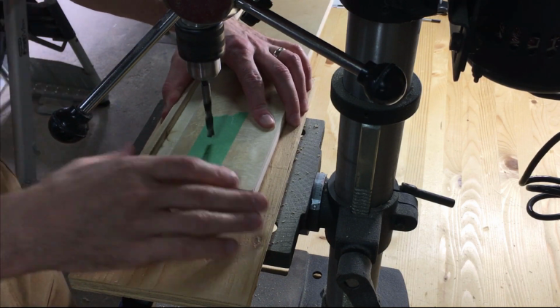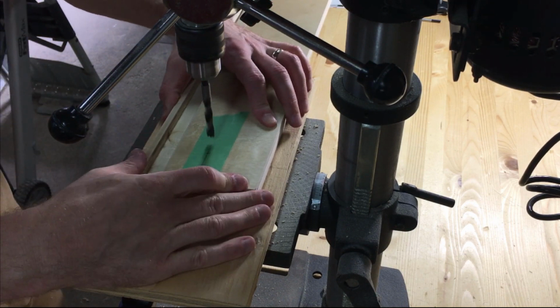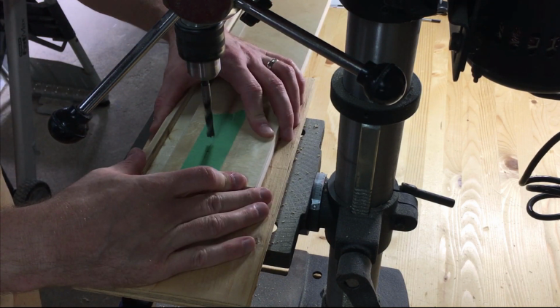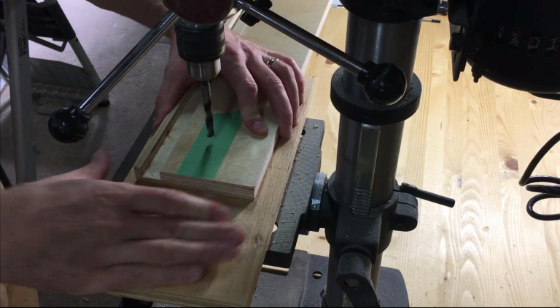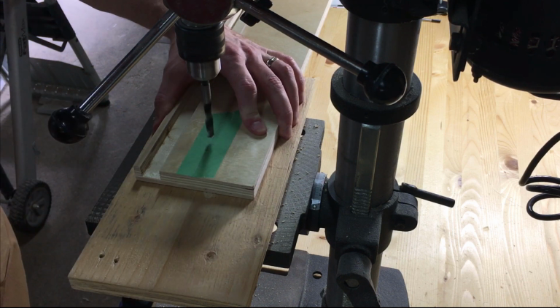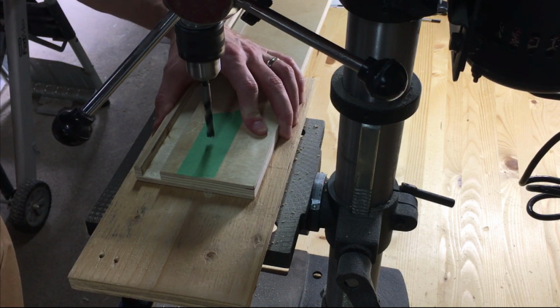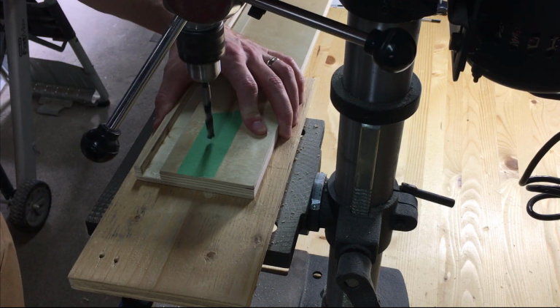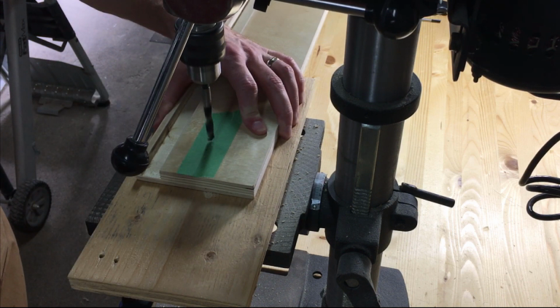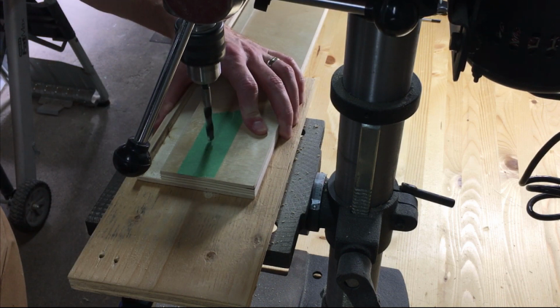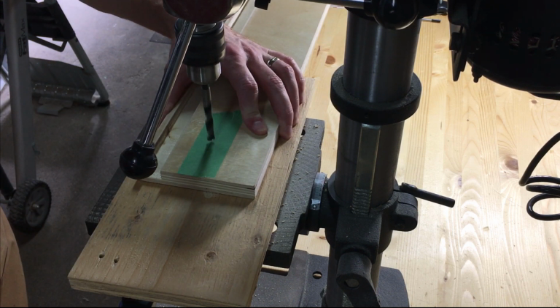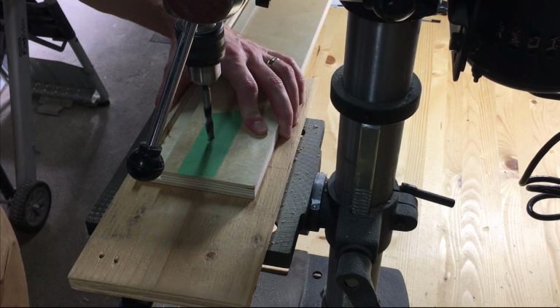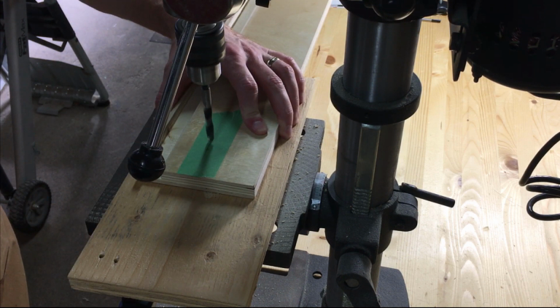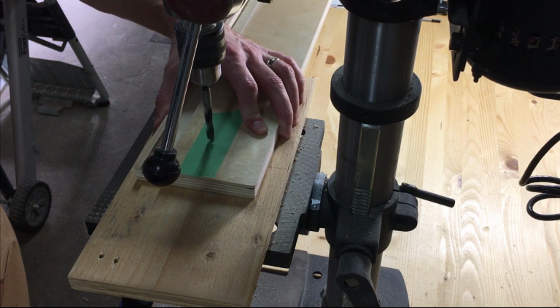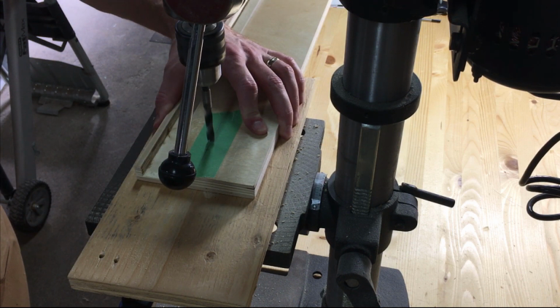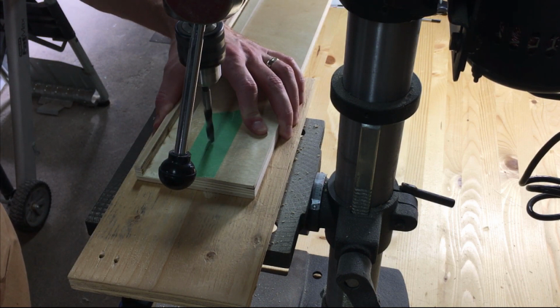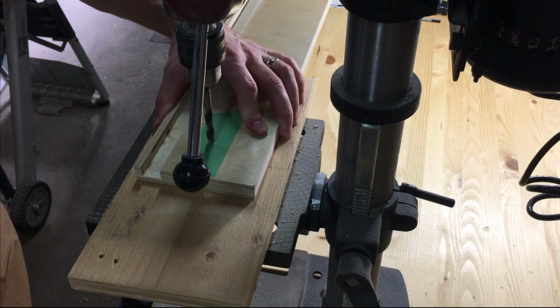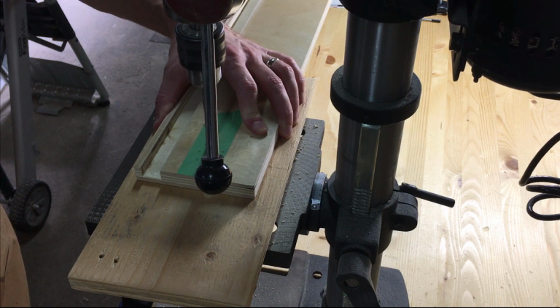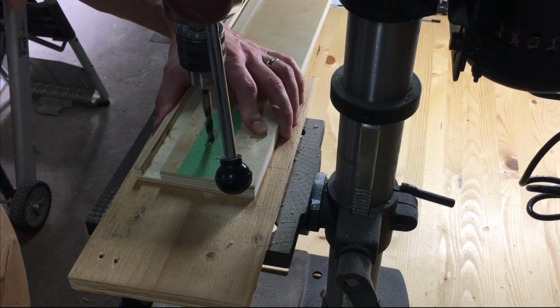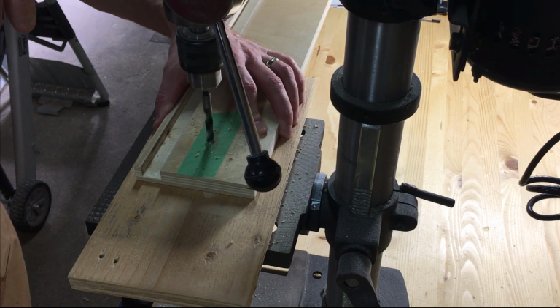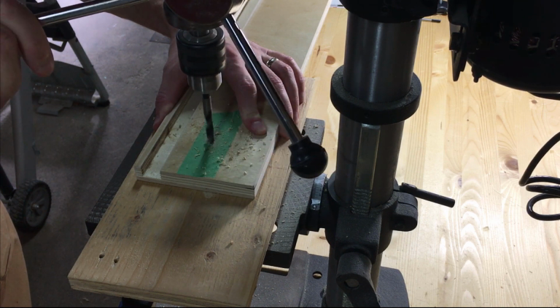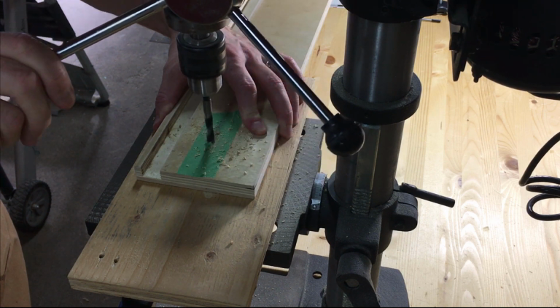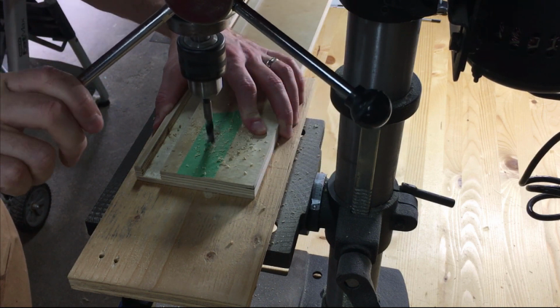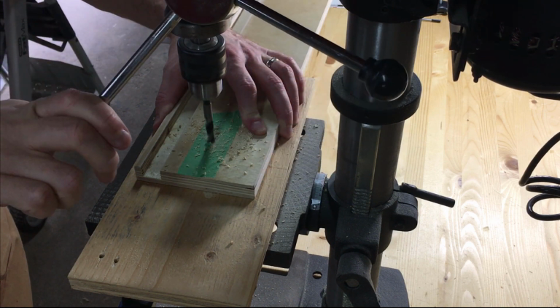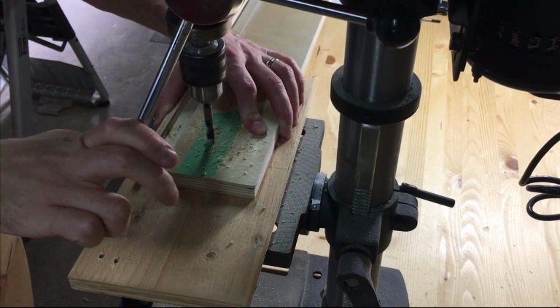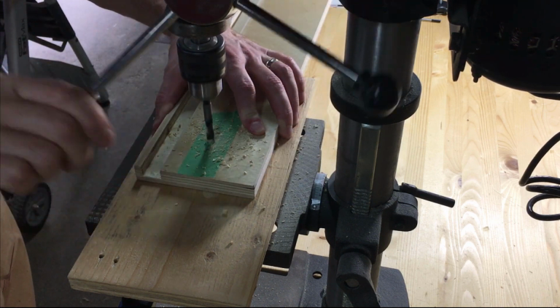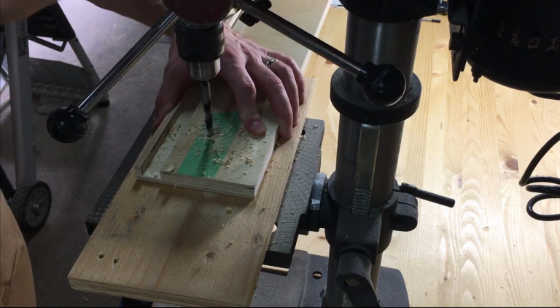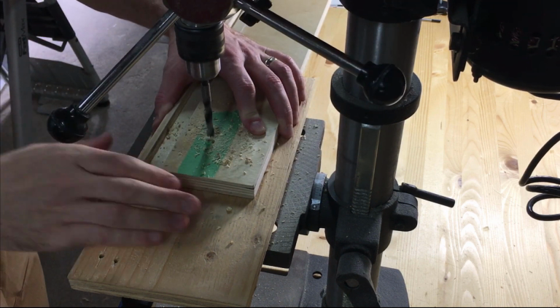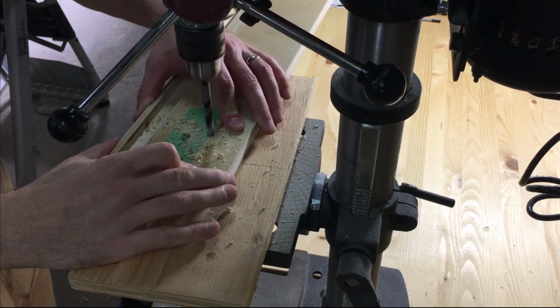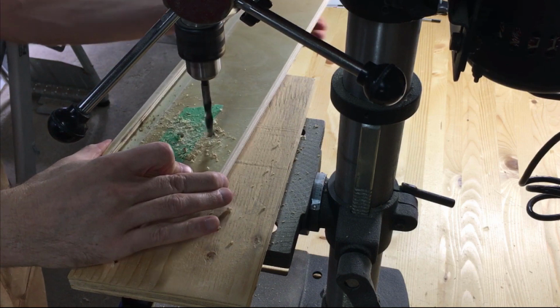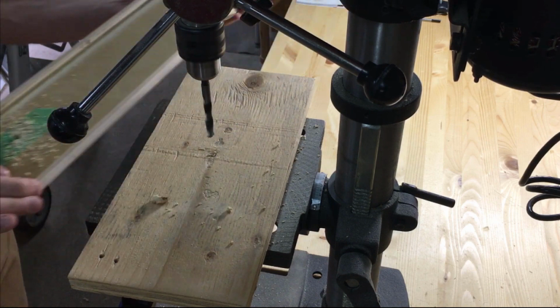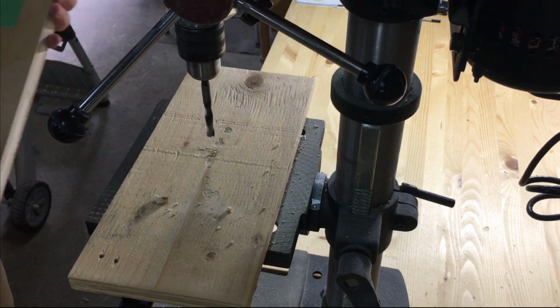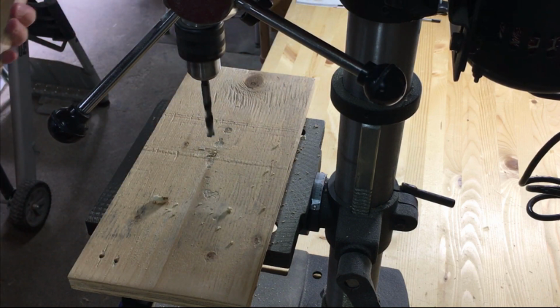Now finally I needed three slots in the fence for the t-bolt to come through. So I drilled holes for the beginning and ends of said slots and then used my router with an up-cut spiral bit to connect the holes.